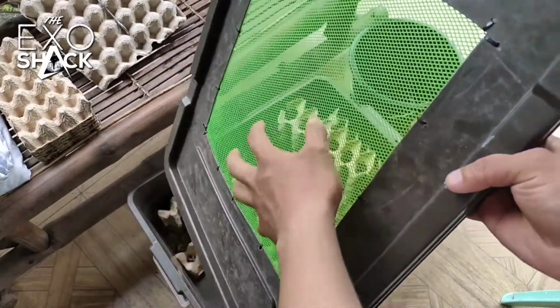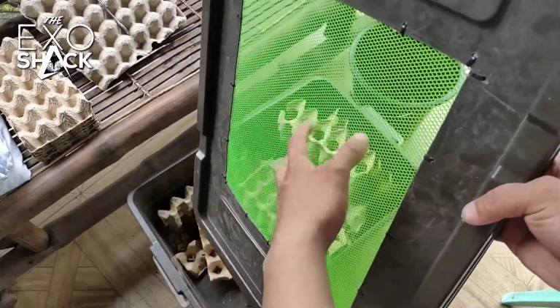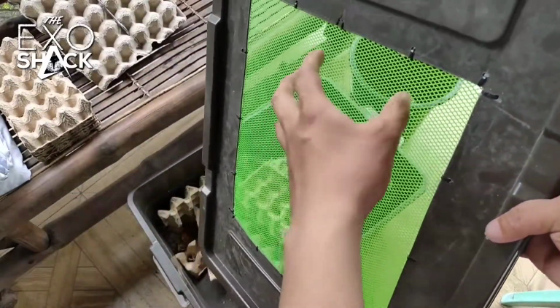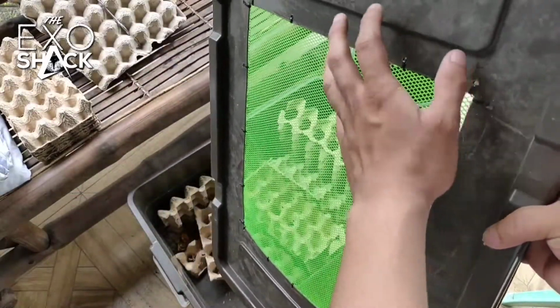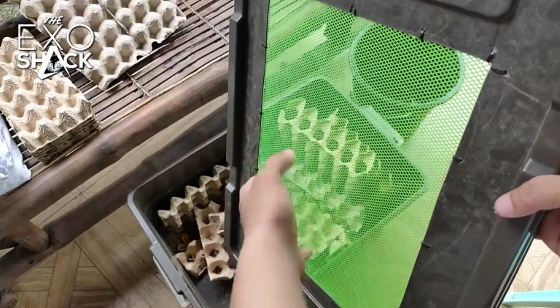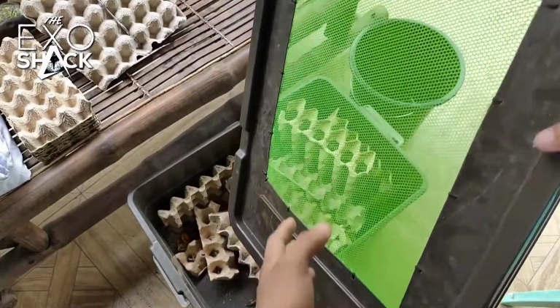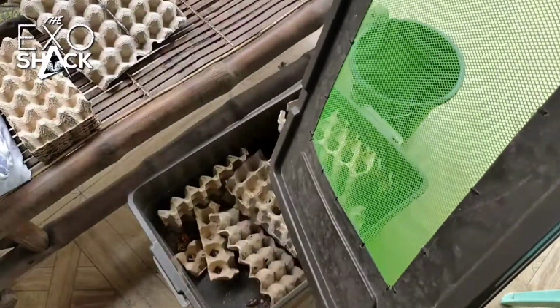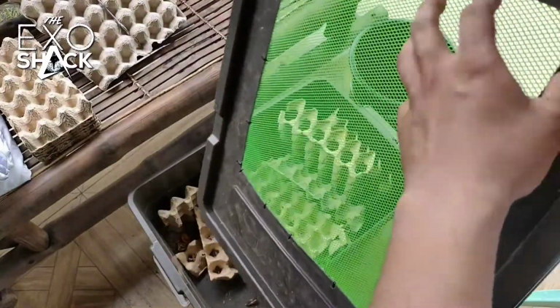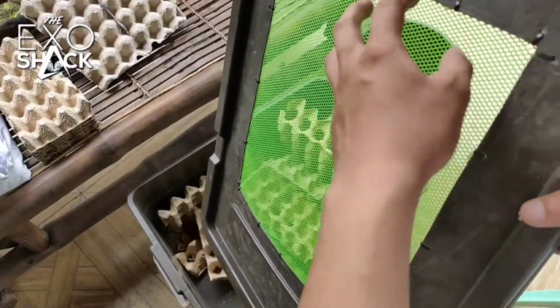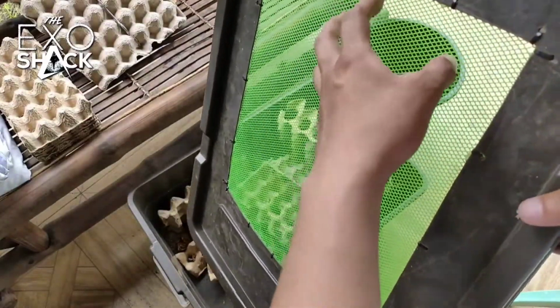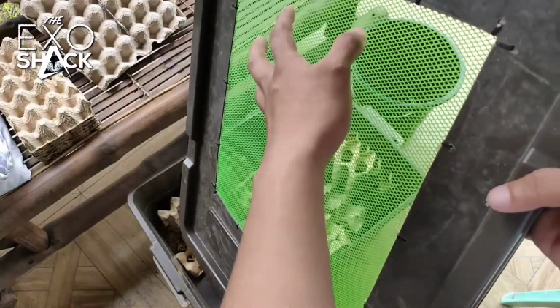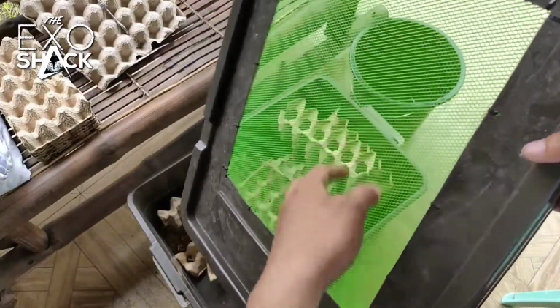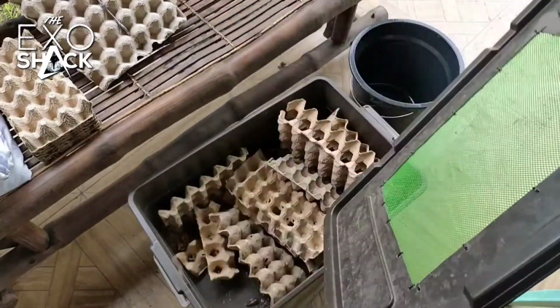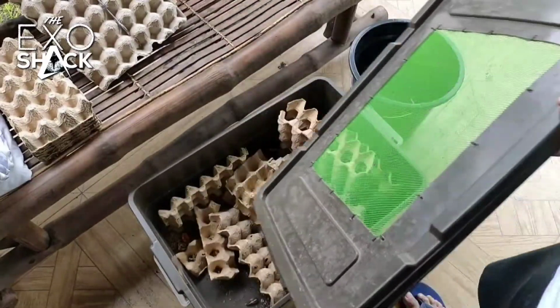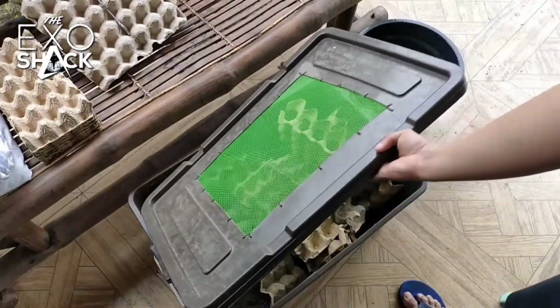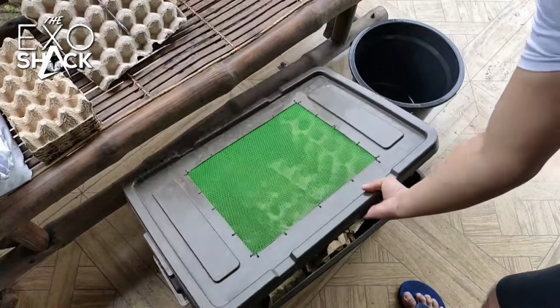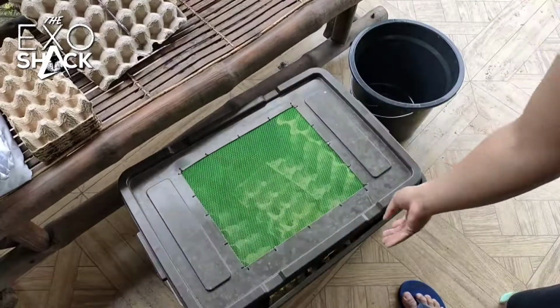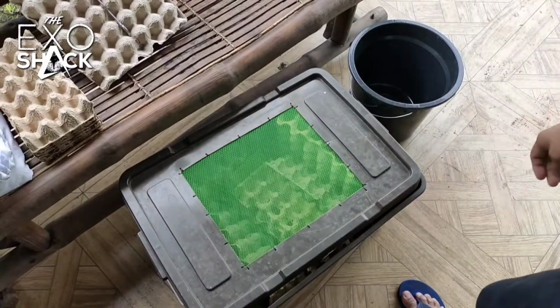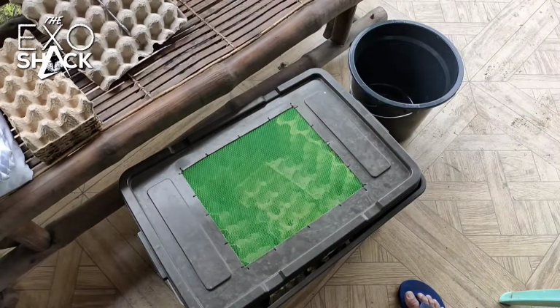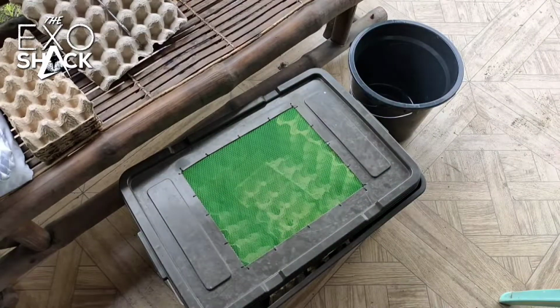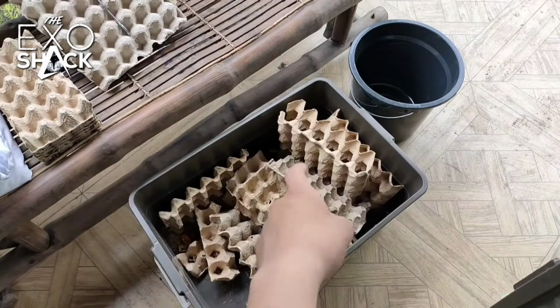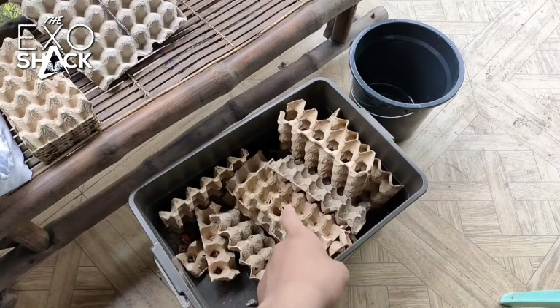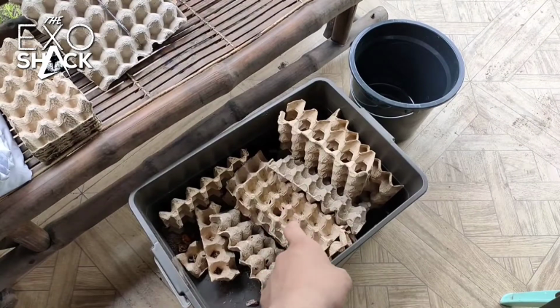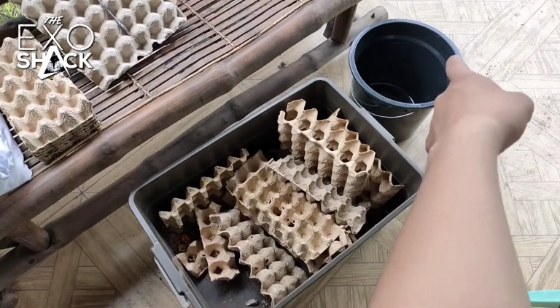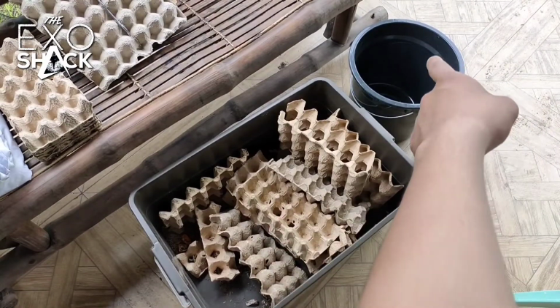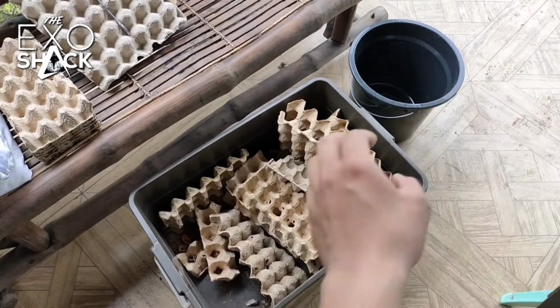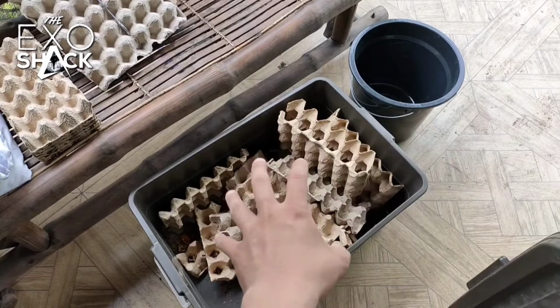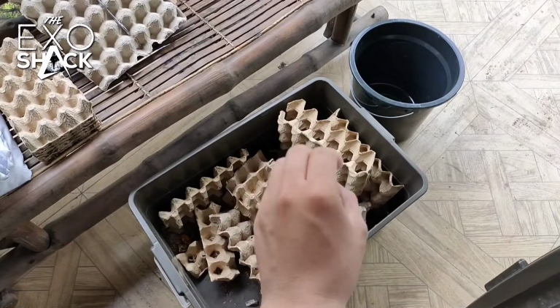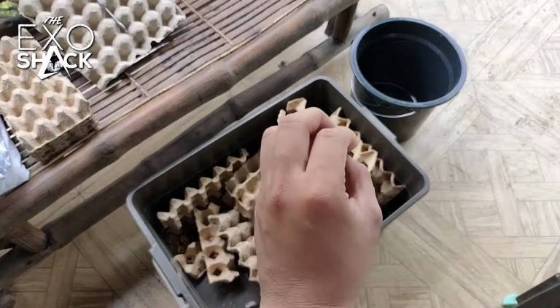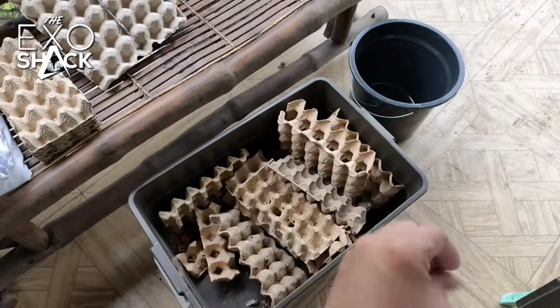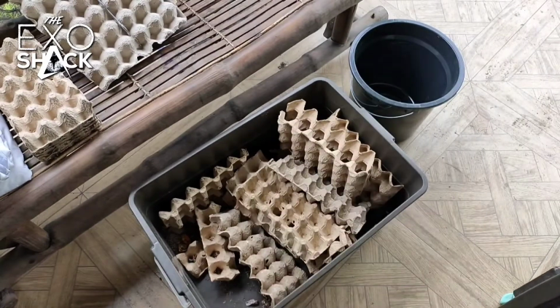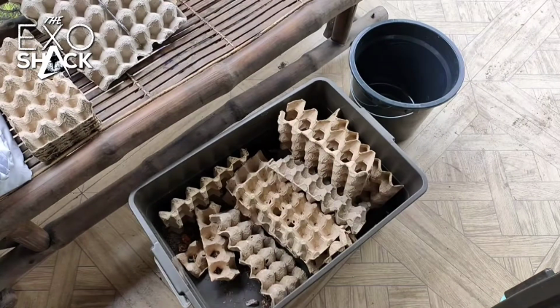You could place any ventilation you like, even on the sides, but I prefer on the top because usually moisture will build up on the top and it could be a problem in the future — like mold or anything unwanted in the tub. We will now transfer the colony to the other tub and then clean this one and place the egg trays.